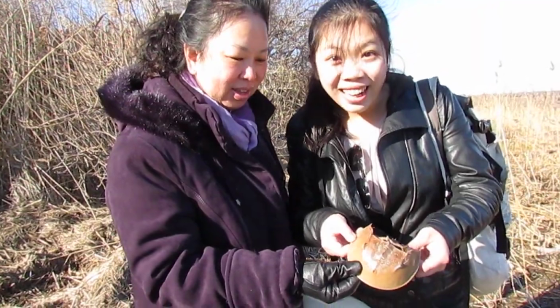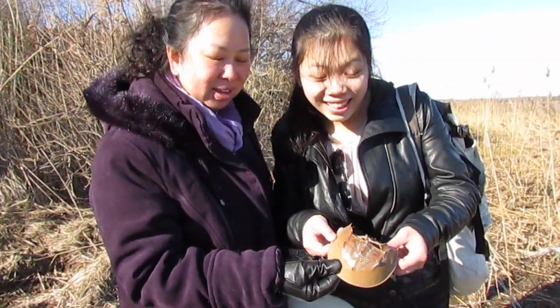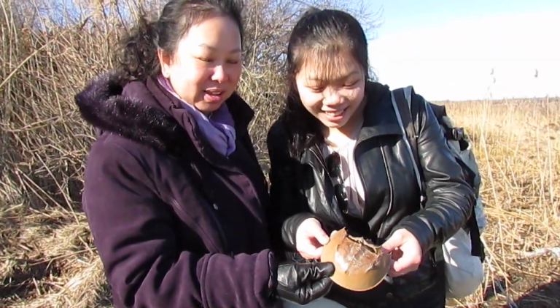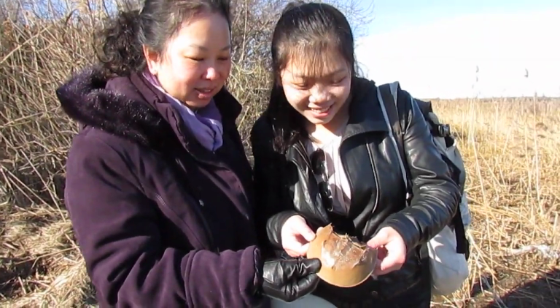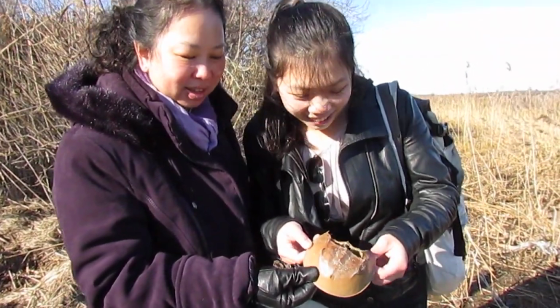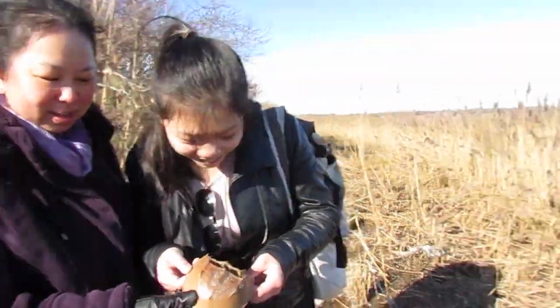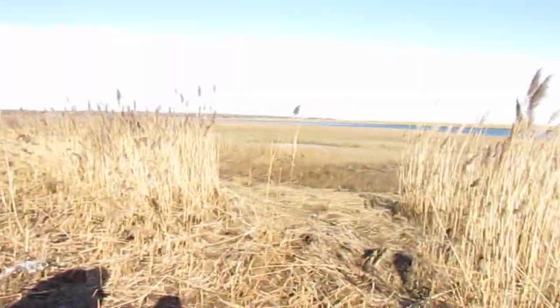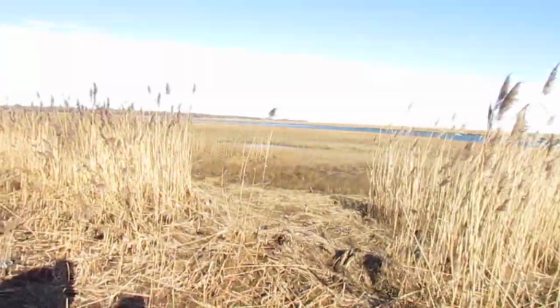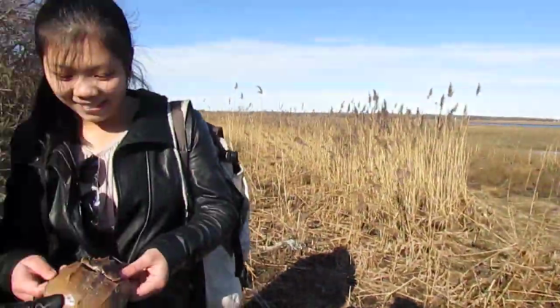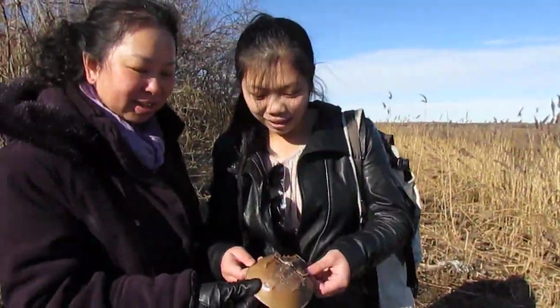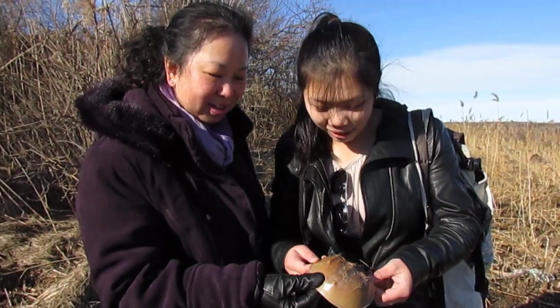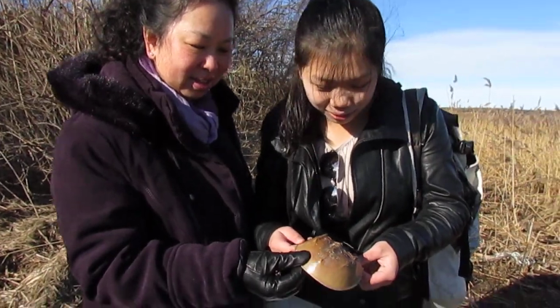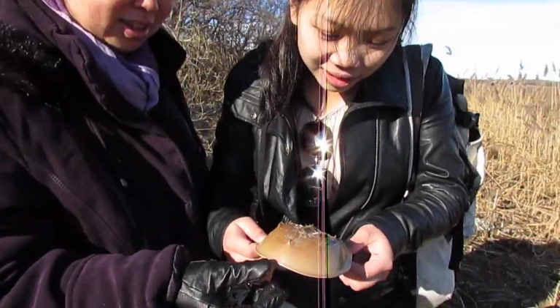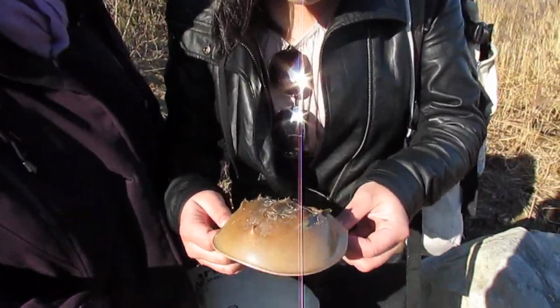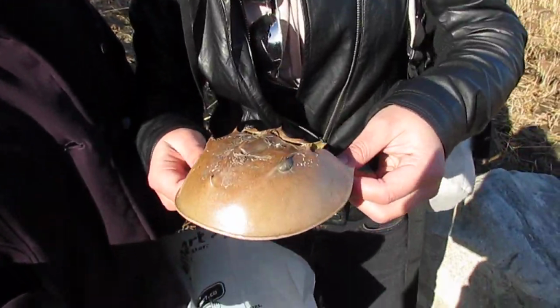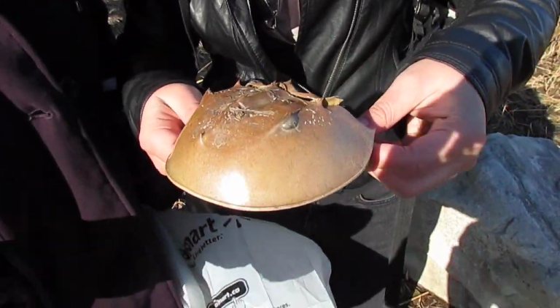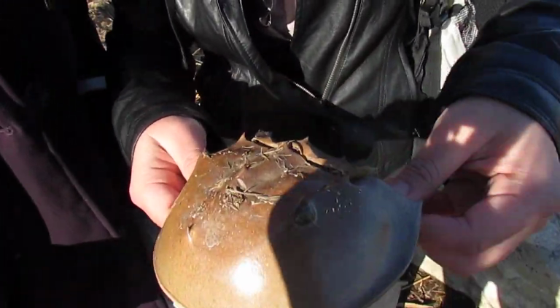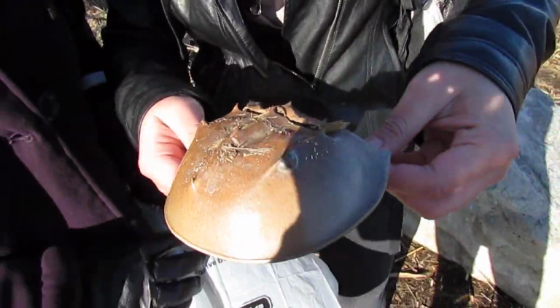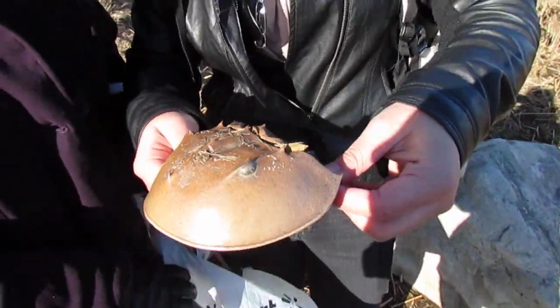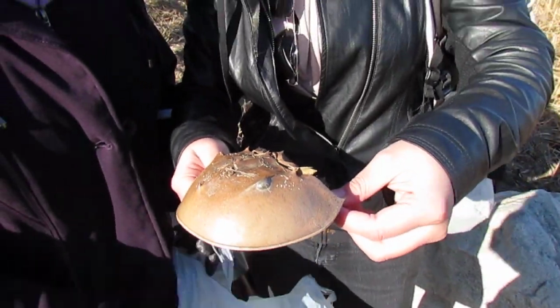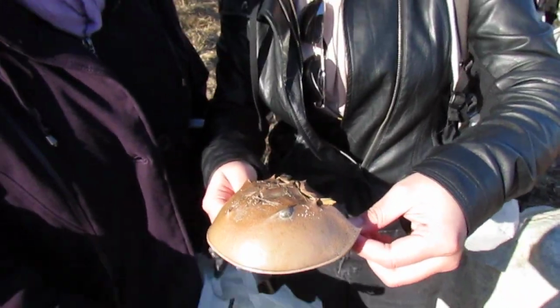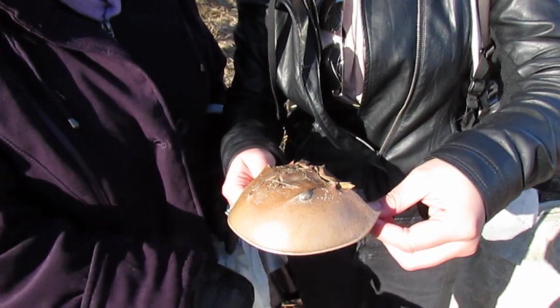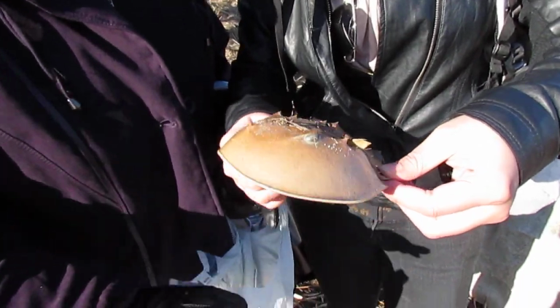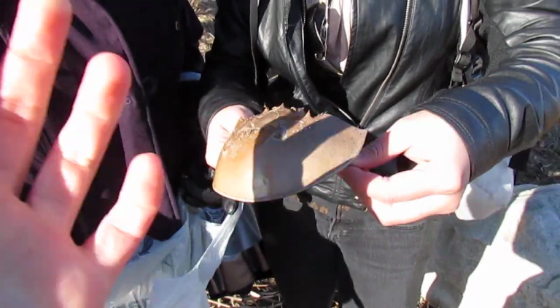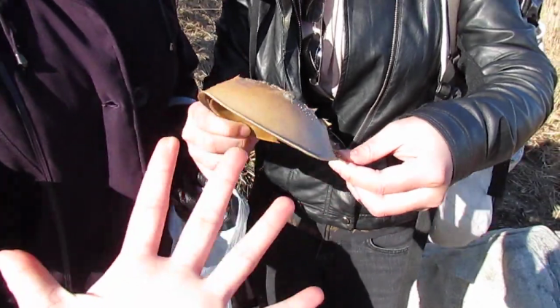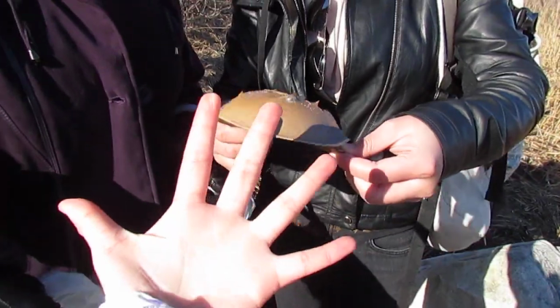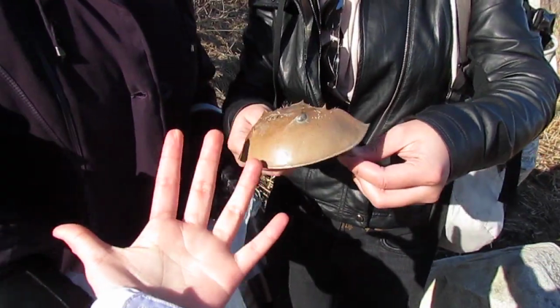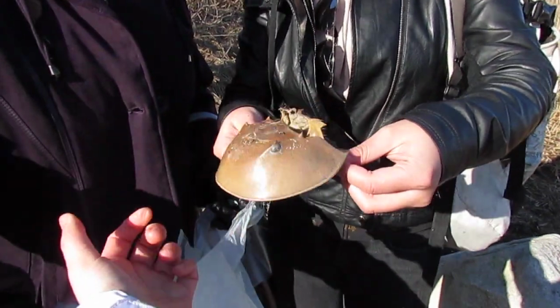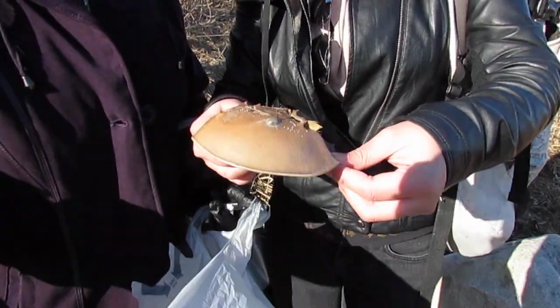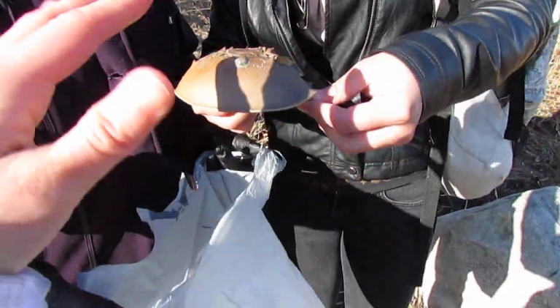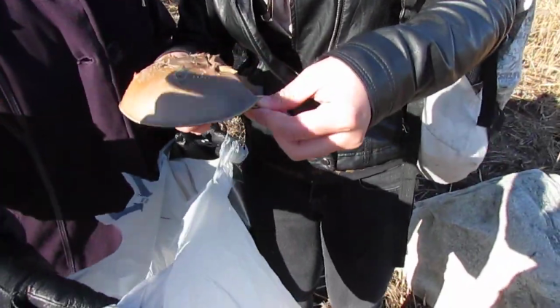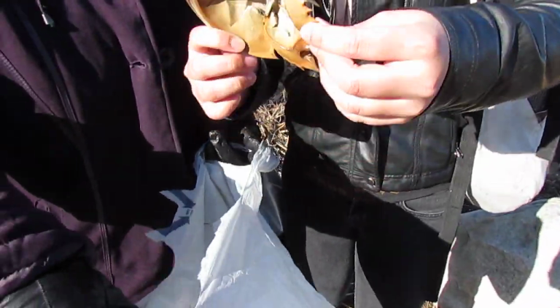We're walking along the shore of South Yarmouth, and we found a pretty big horseshoe crab. It's as big as a hen, look. Let's show it, let's see the angle.